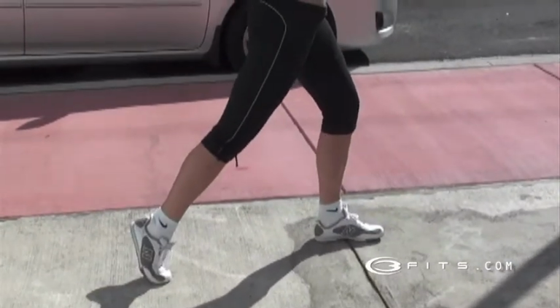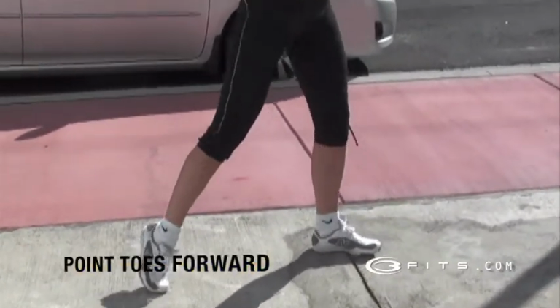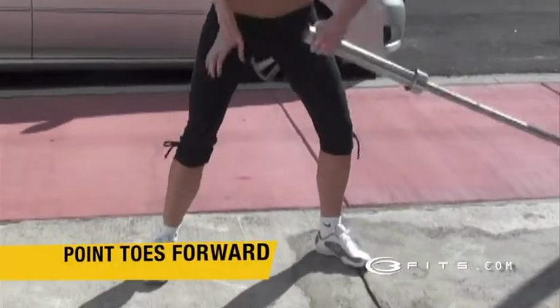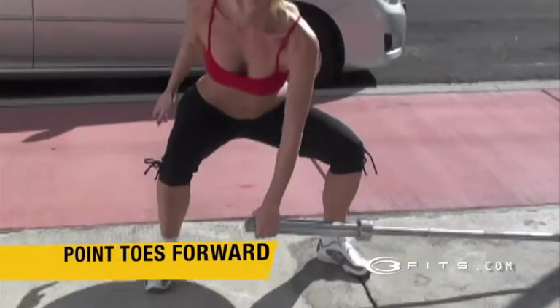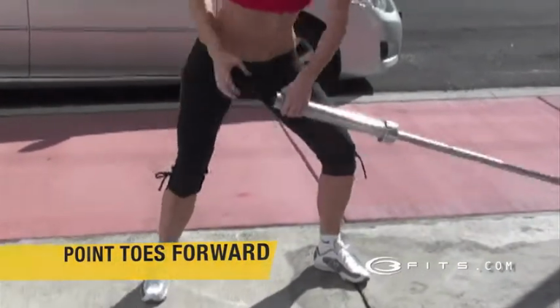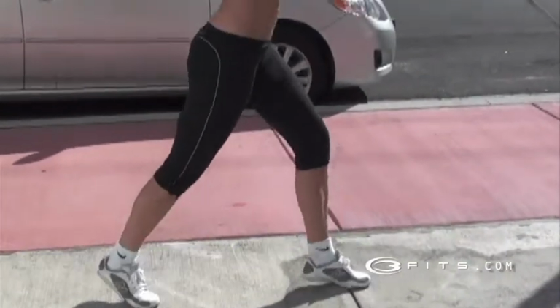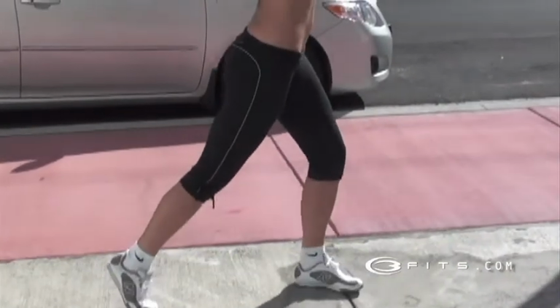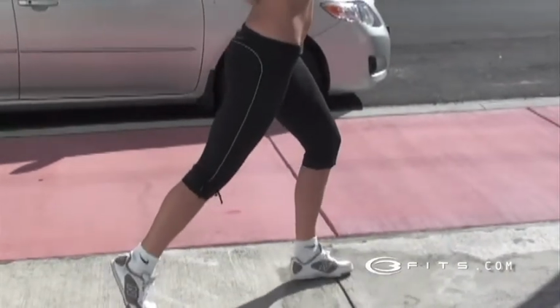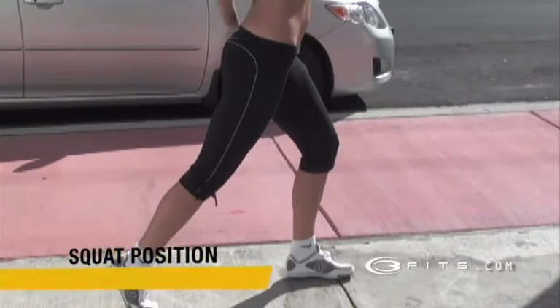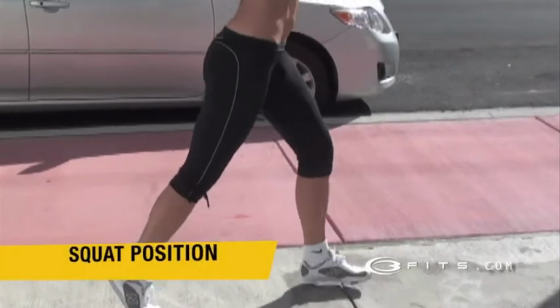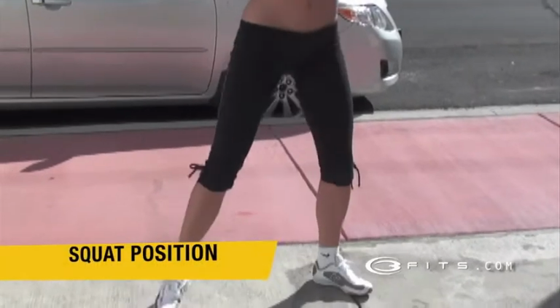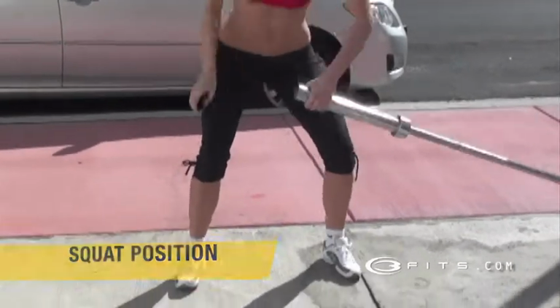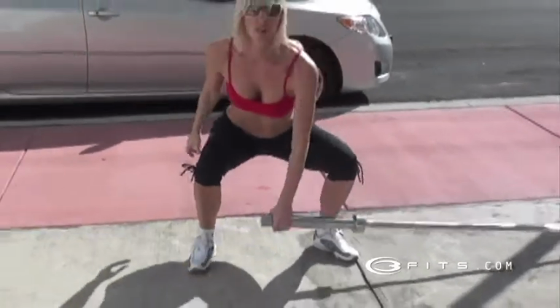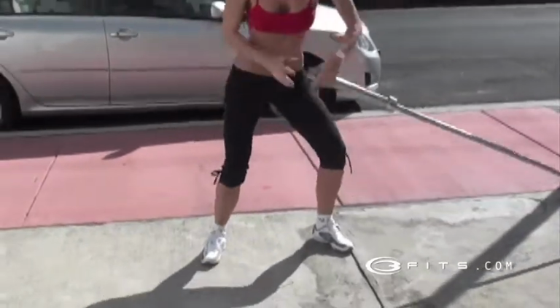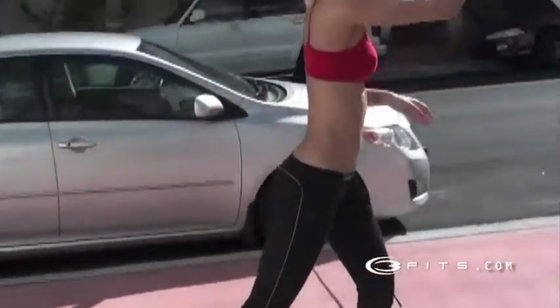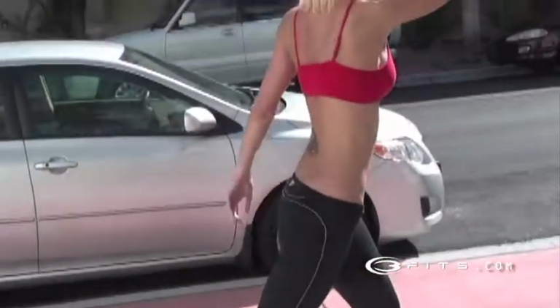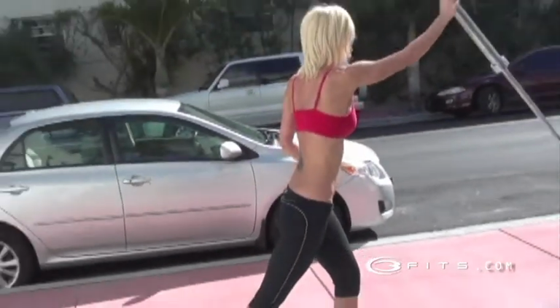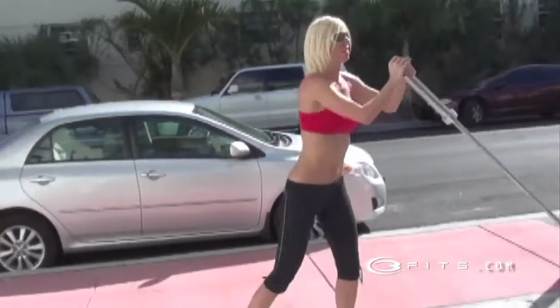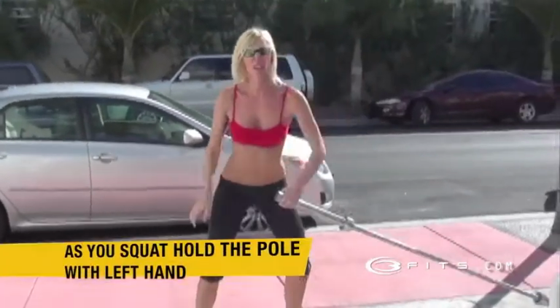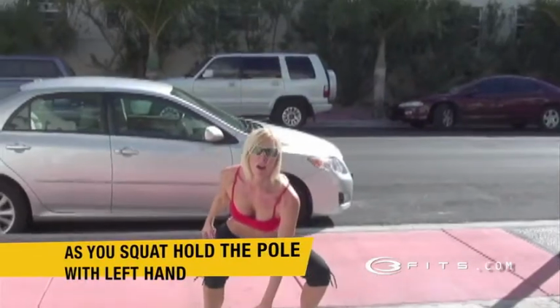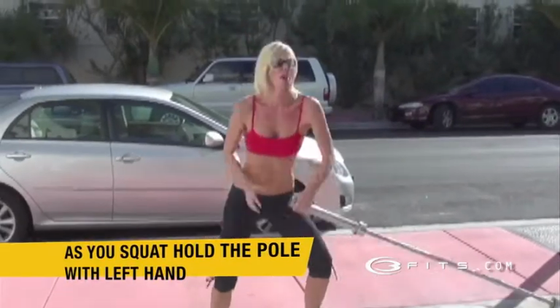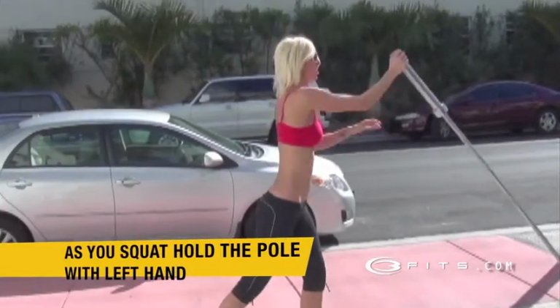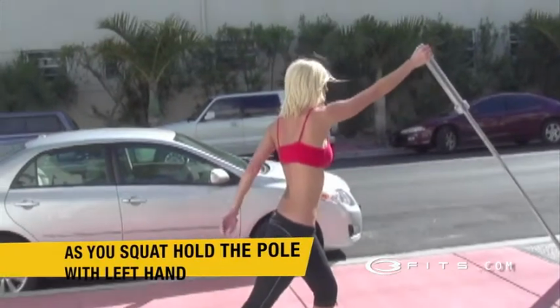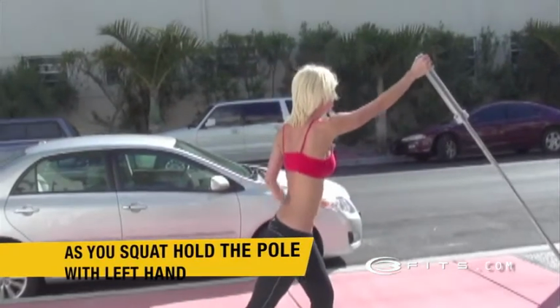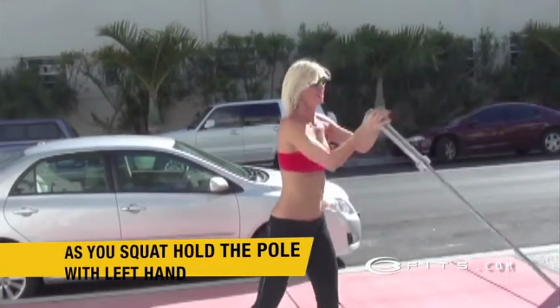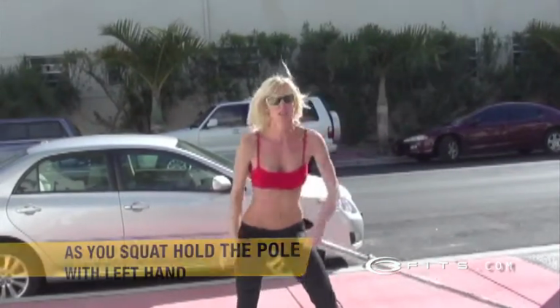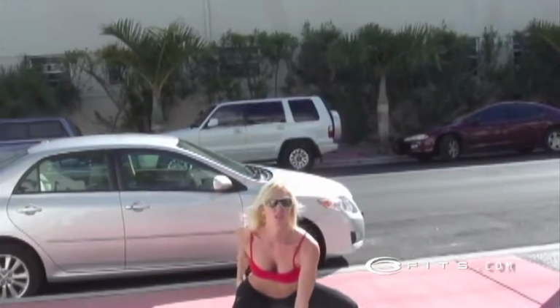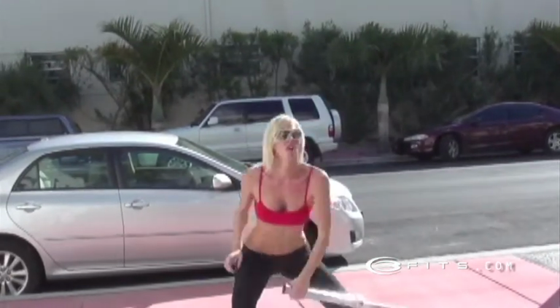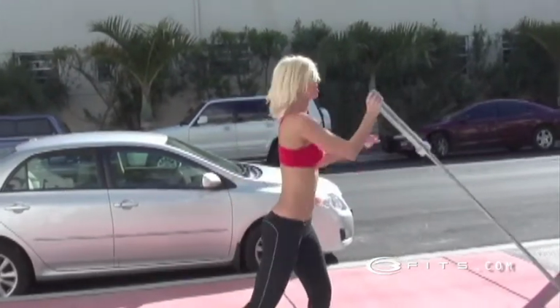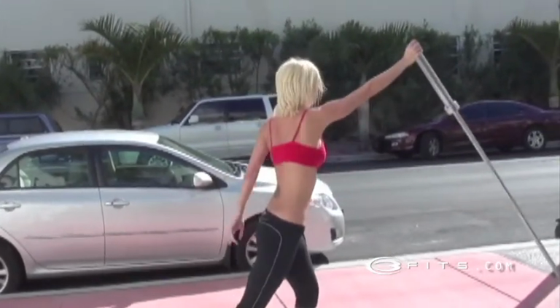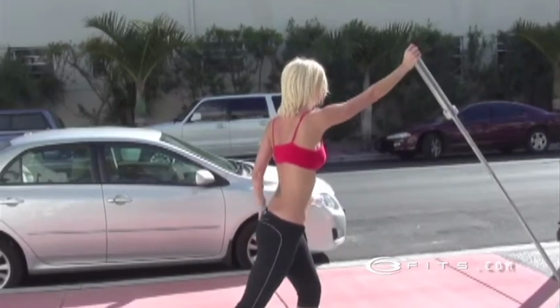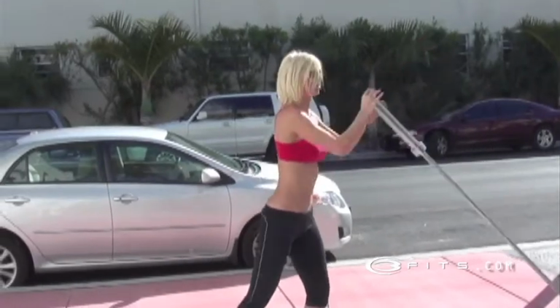Position. Notice how she's pointing both of her toes forward first, and then she pivots. Squat, and then she pivots. Squat, and switch hand positions, and she's going to shoulder press. Squat, switch hand positions, shoulder press.